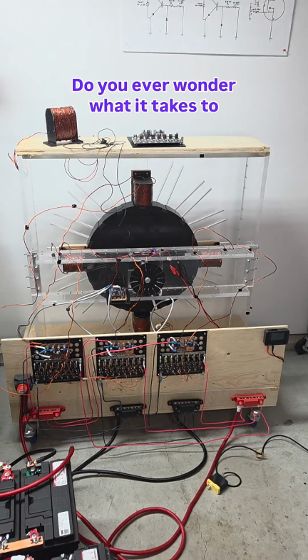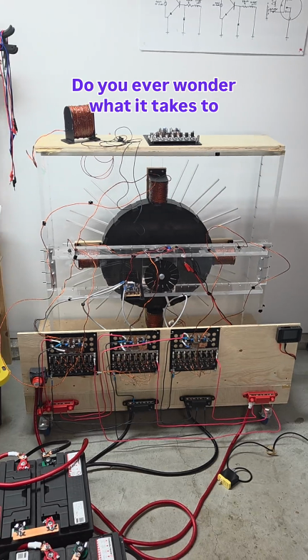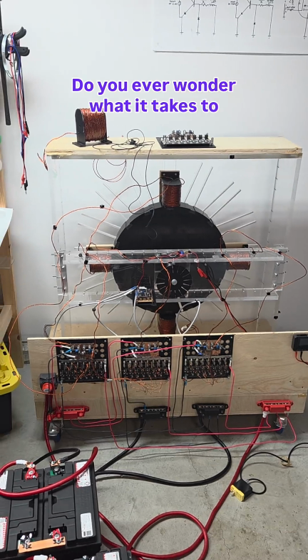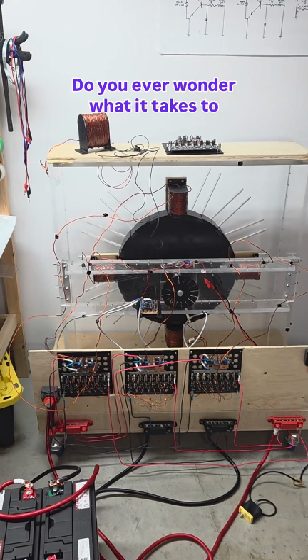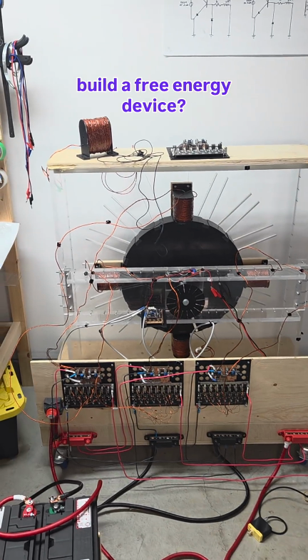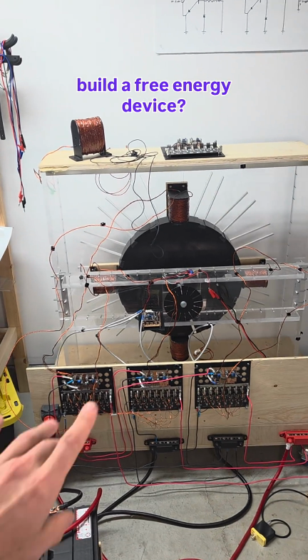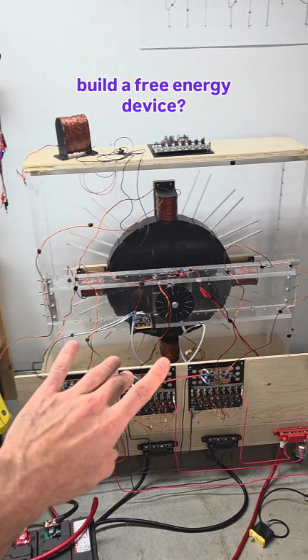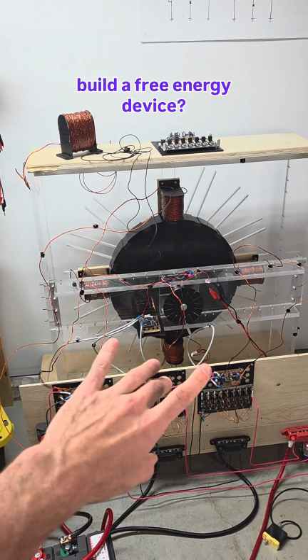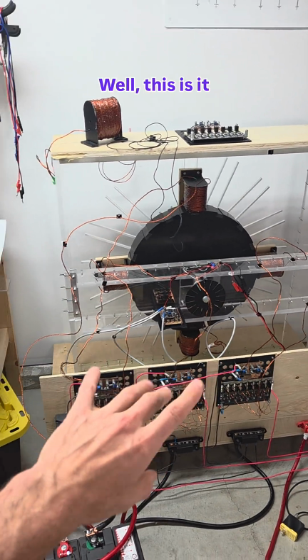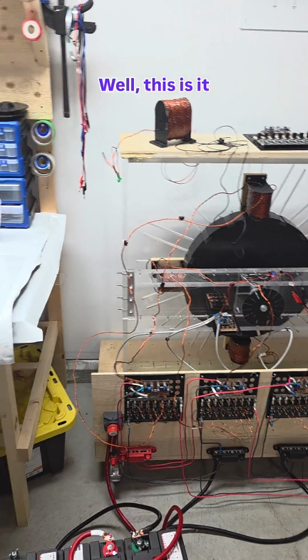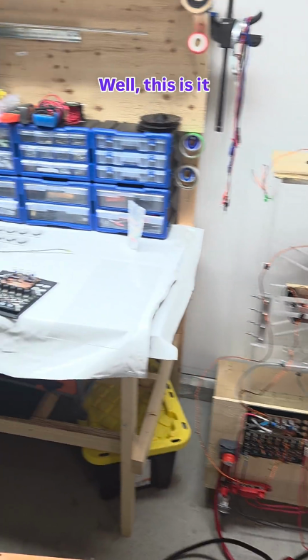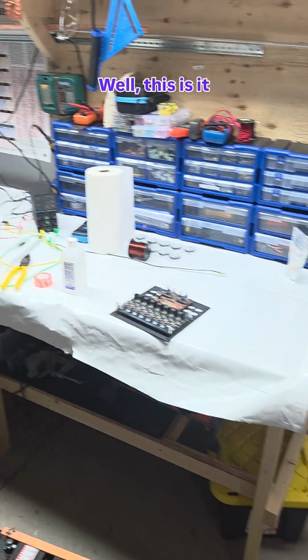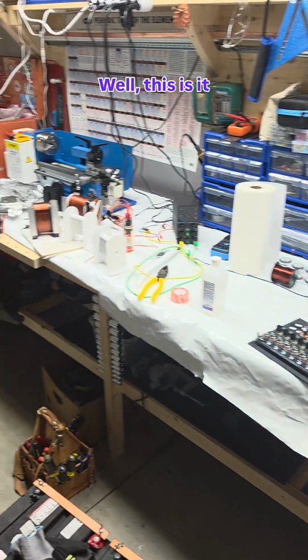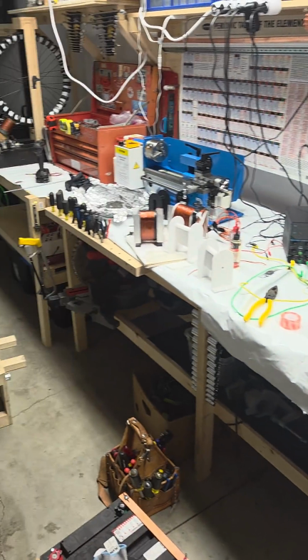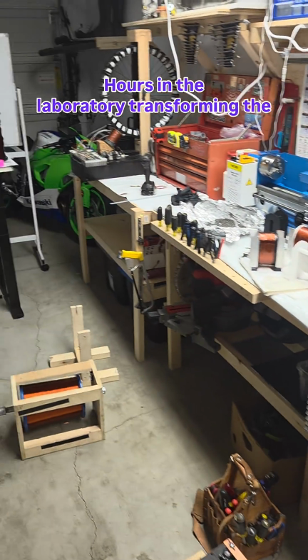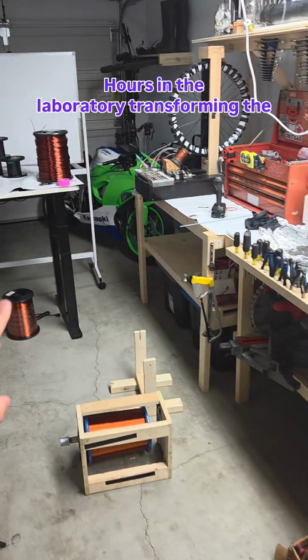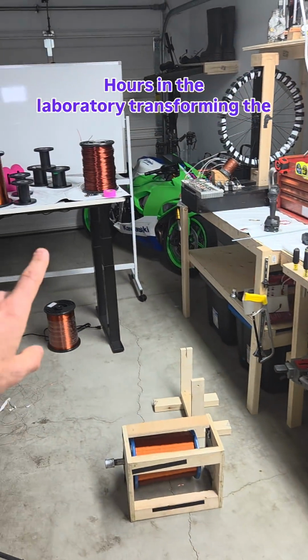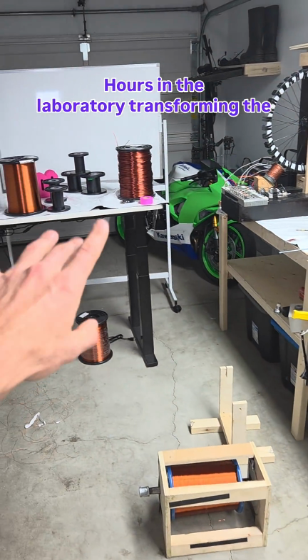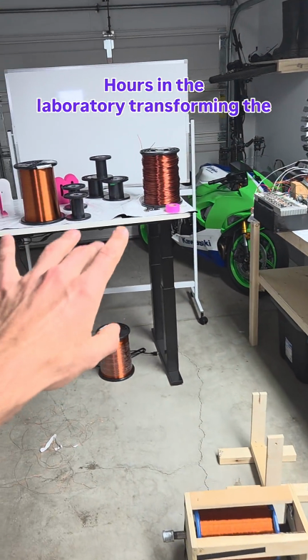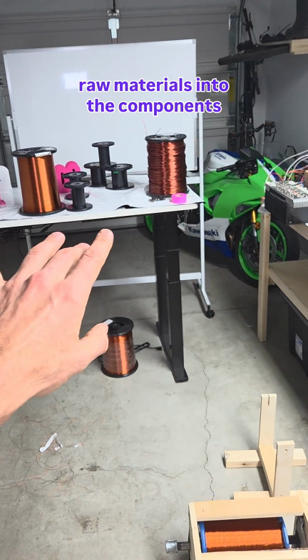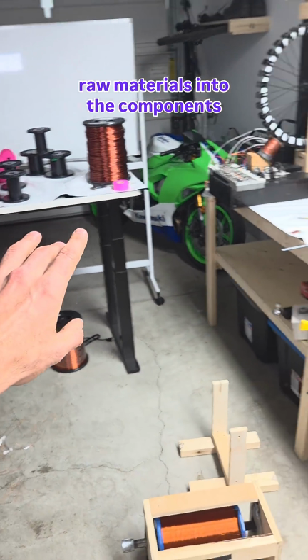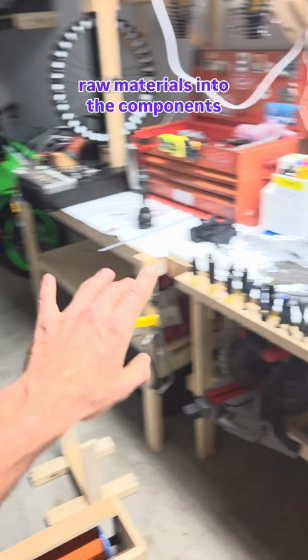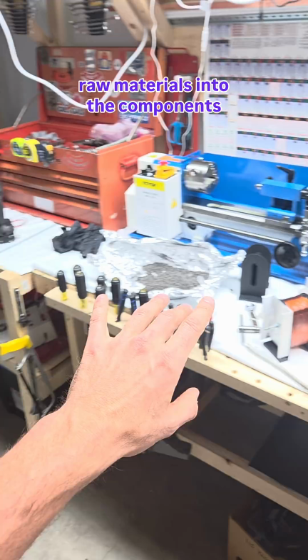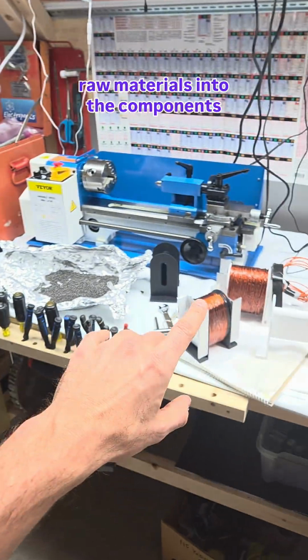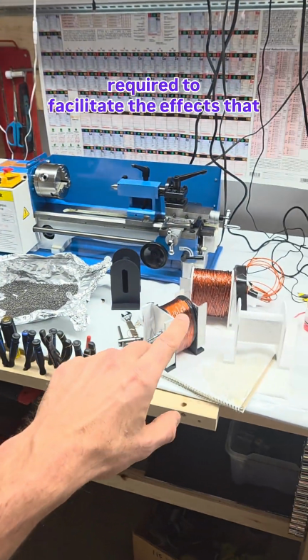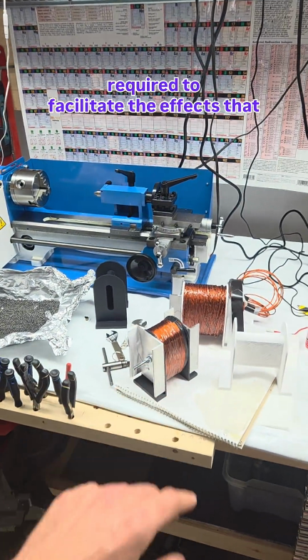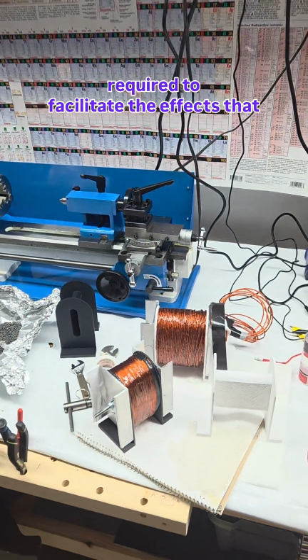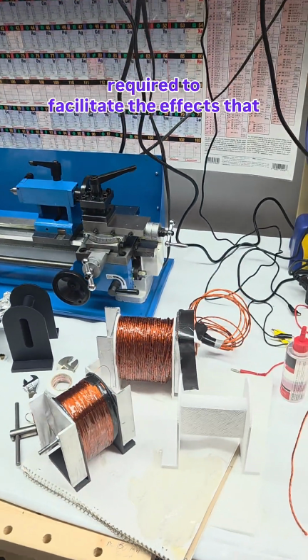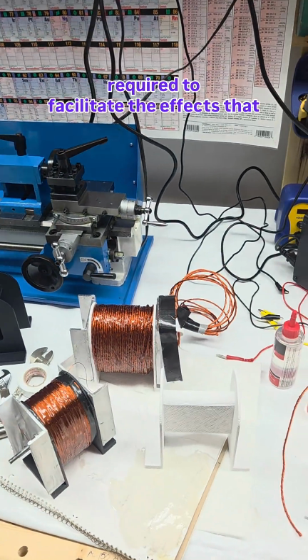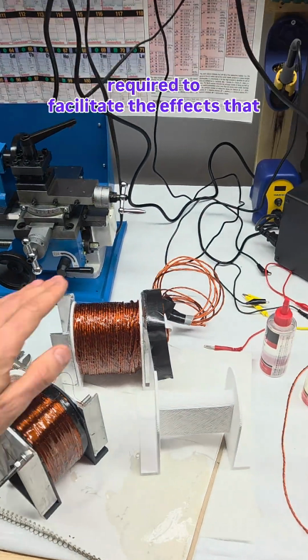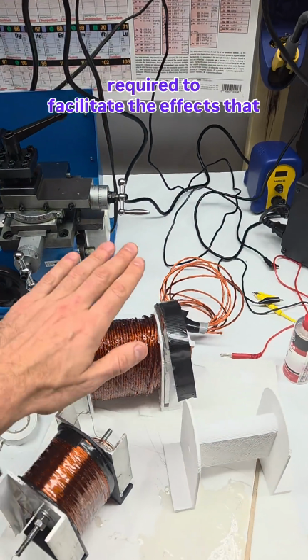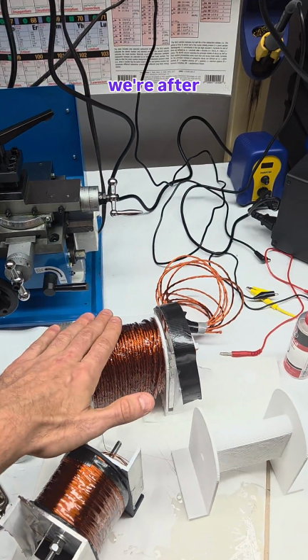Do you ever wonder what it takes to build a free energy device? Well, this is it. Hours in the laboratory transforming the raw materials into the components required to facilitate the effects that we're after.